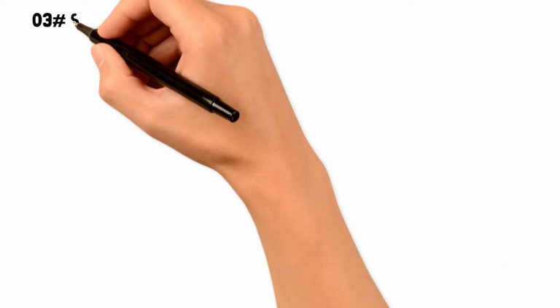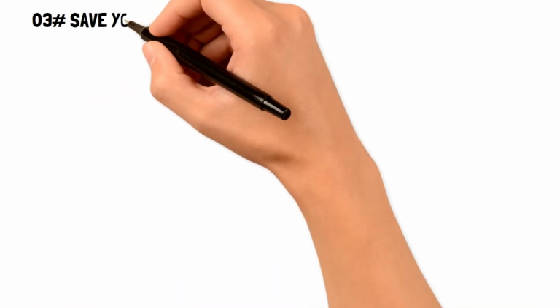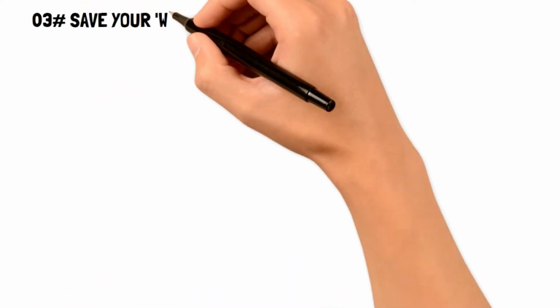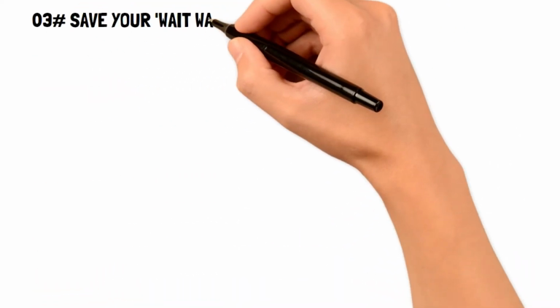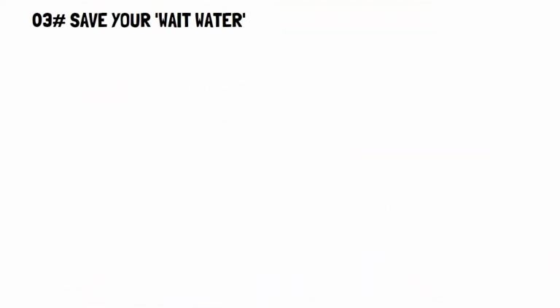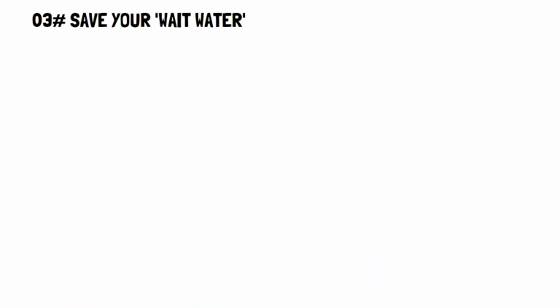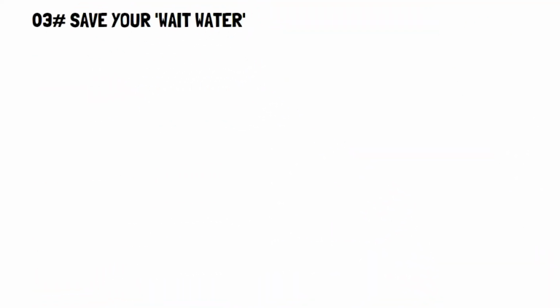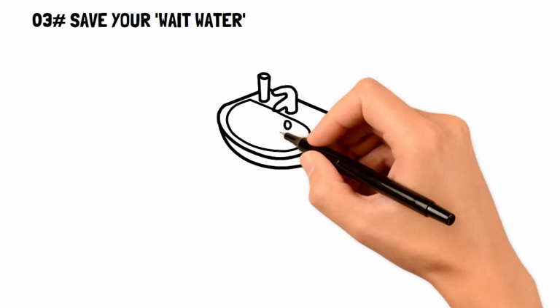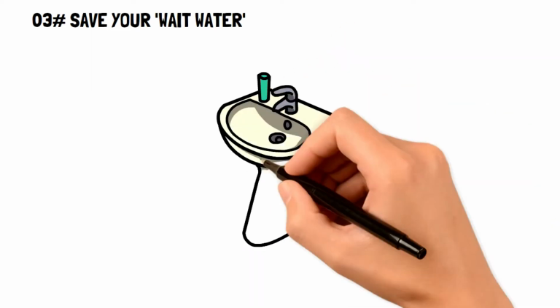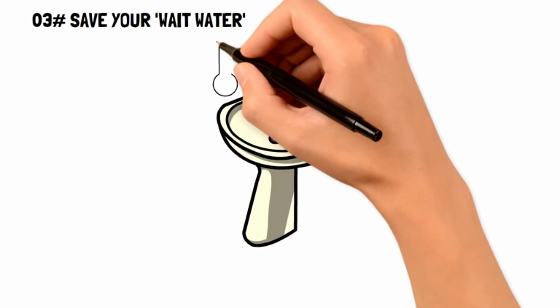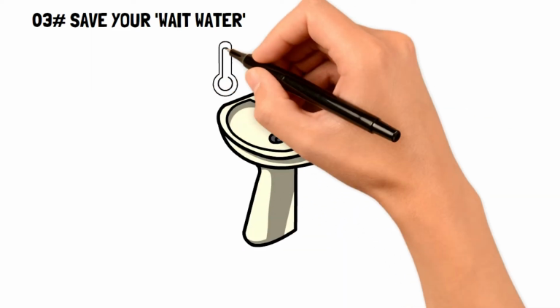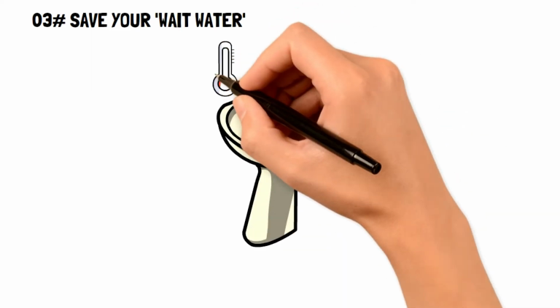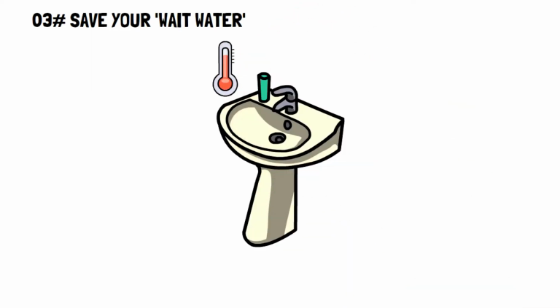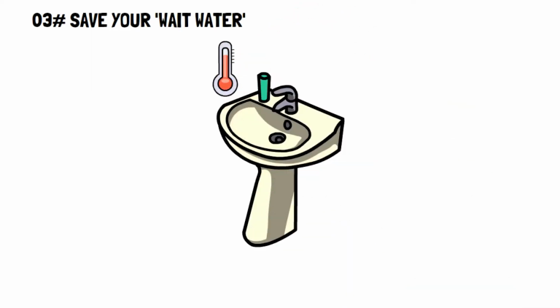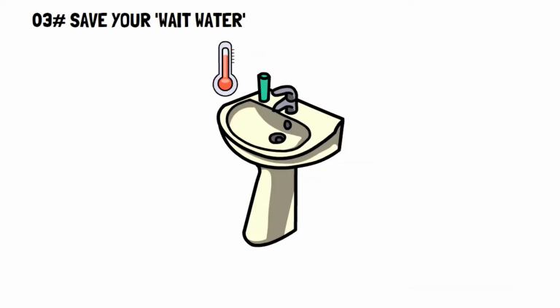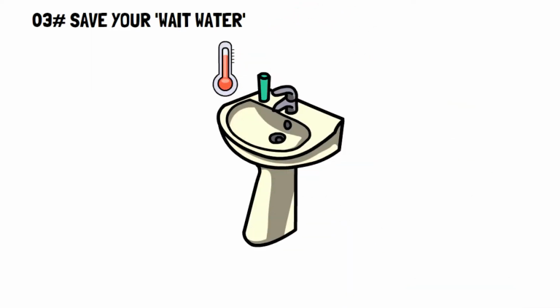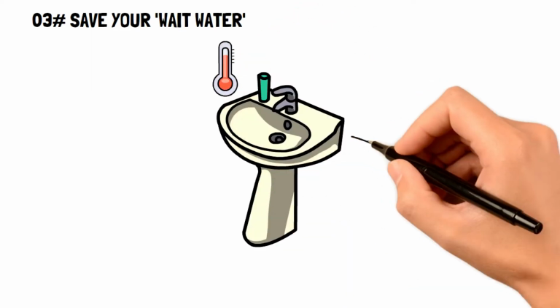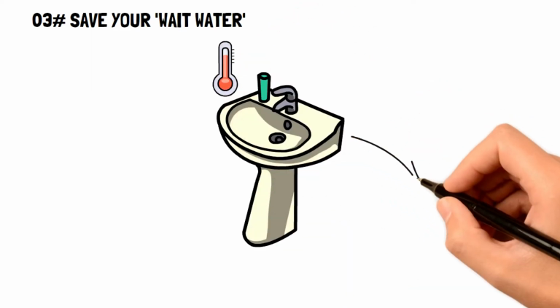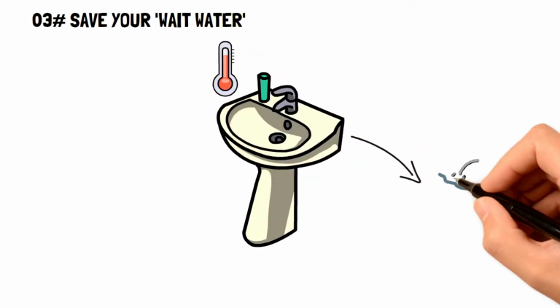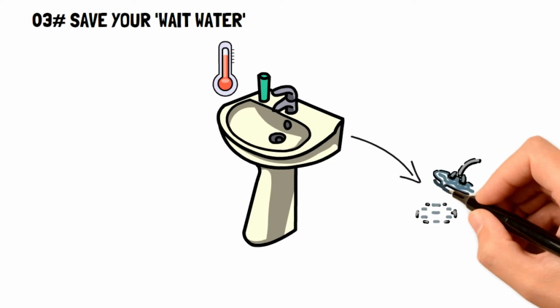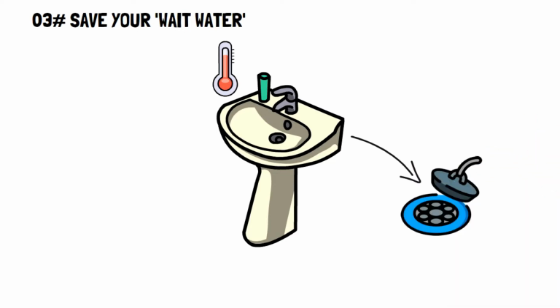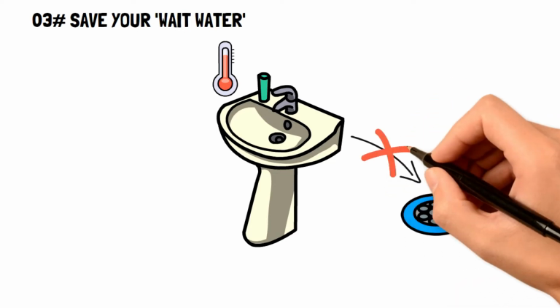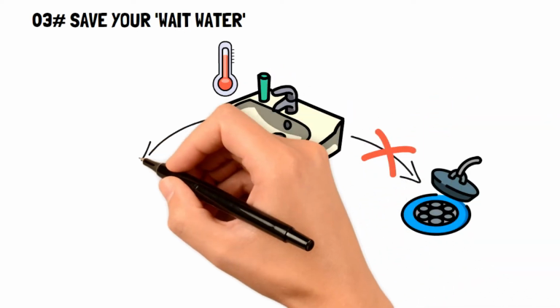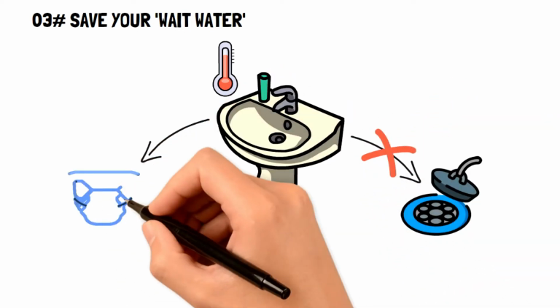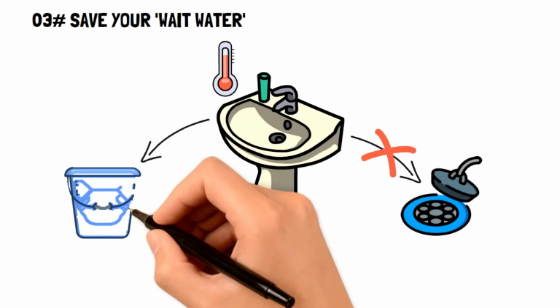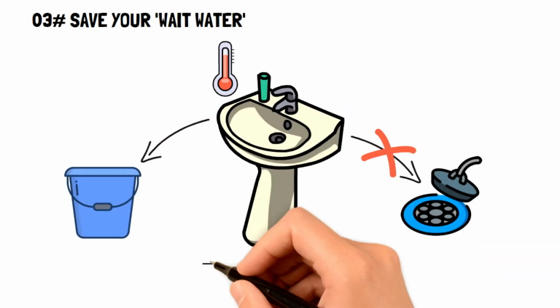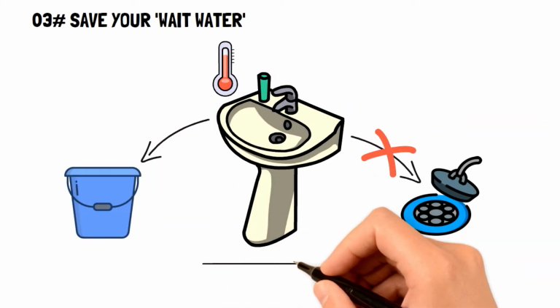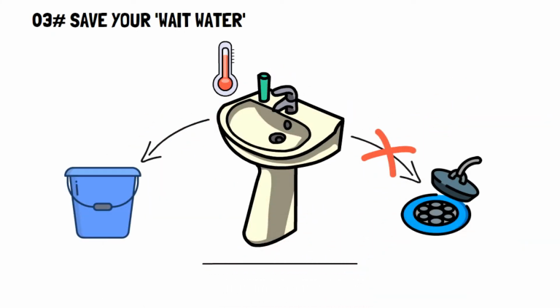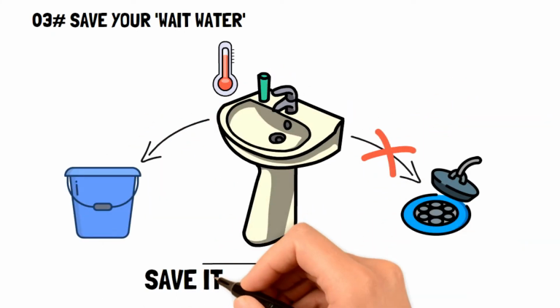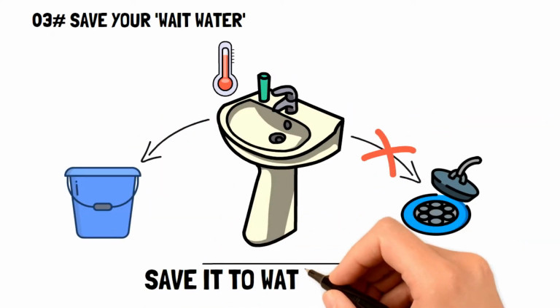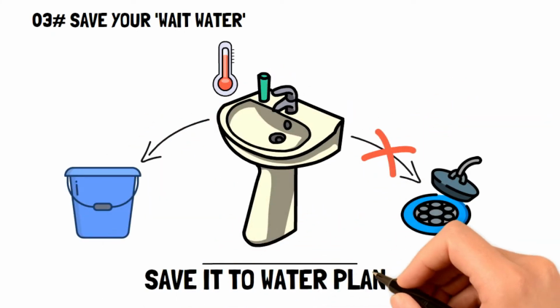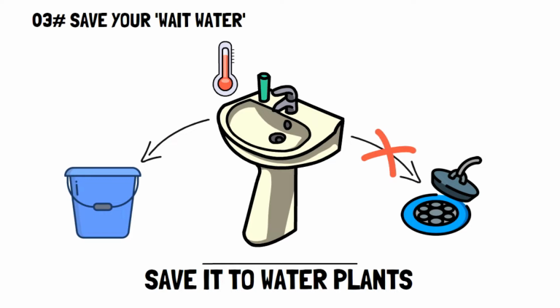Number three: save on your wait water. Wait water is when you have to wait for your water to get back to your desired temperature. However, this water is totally usable, so sticking it in a bucket for things like watering your plants can help you practice frugal living.